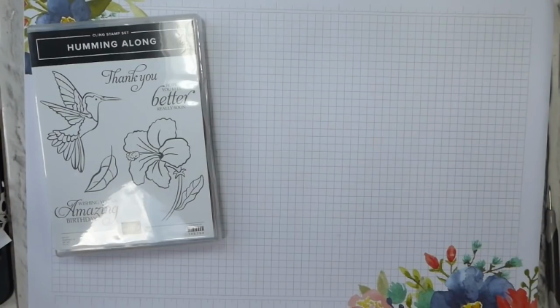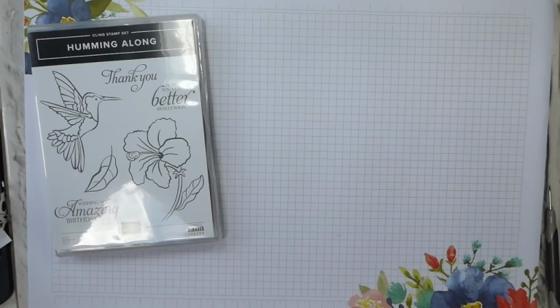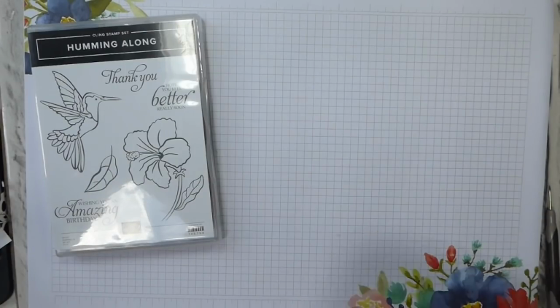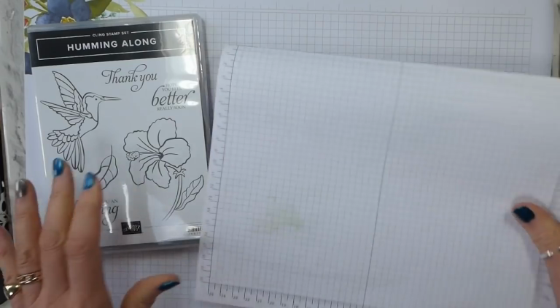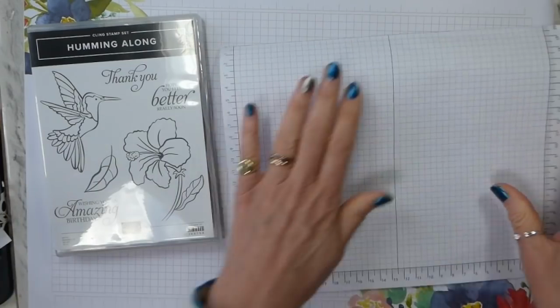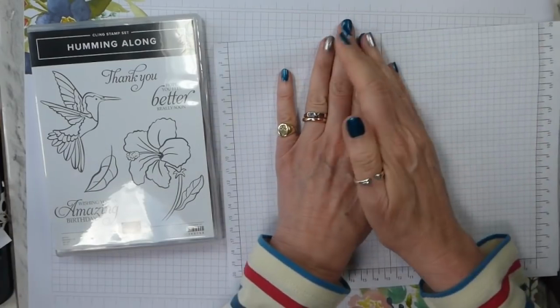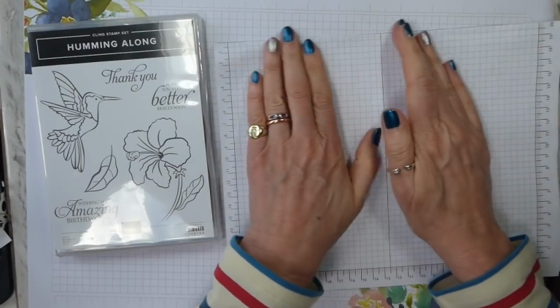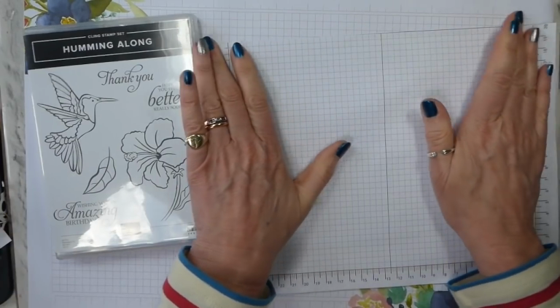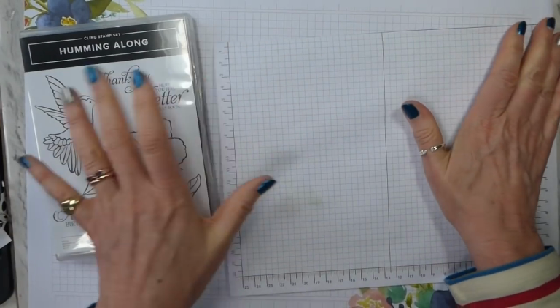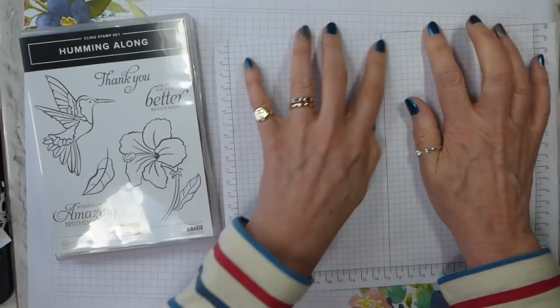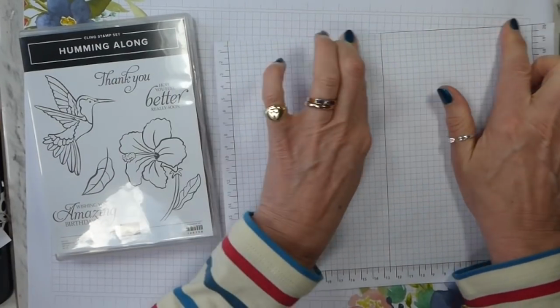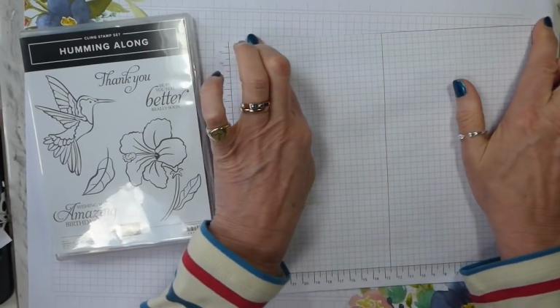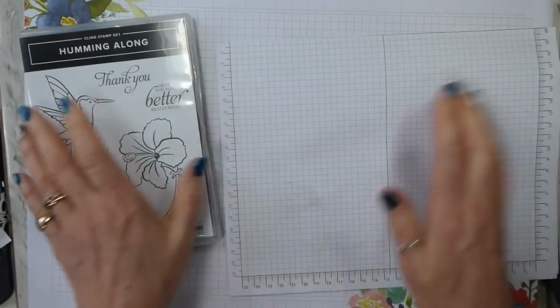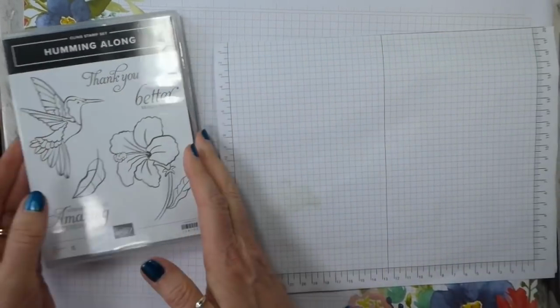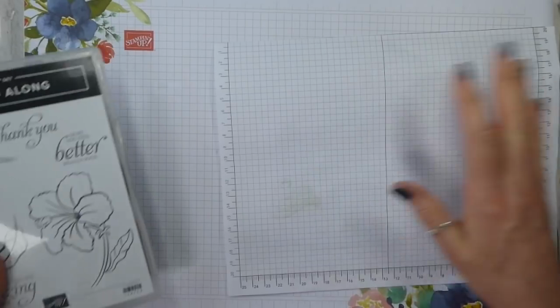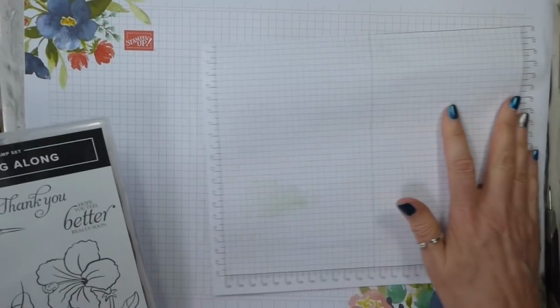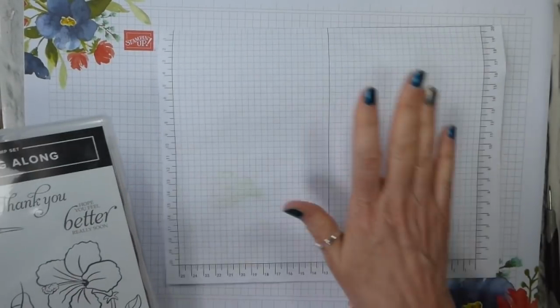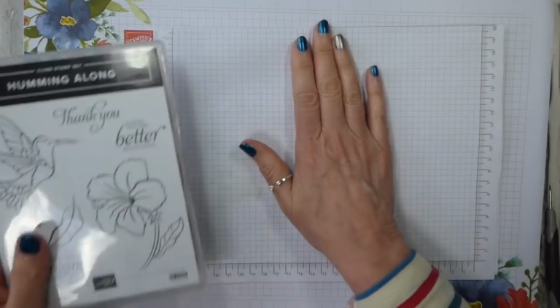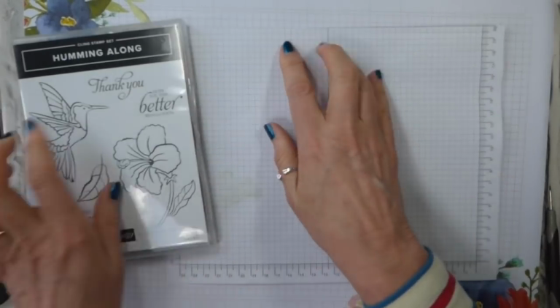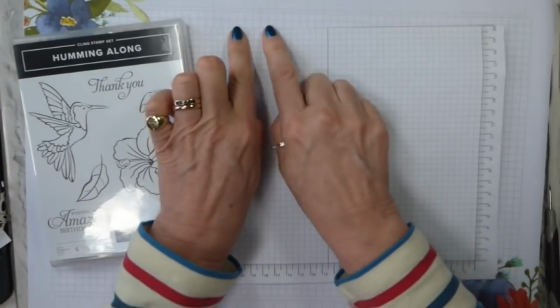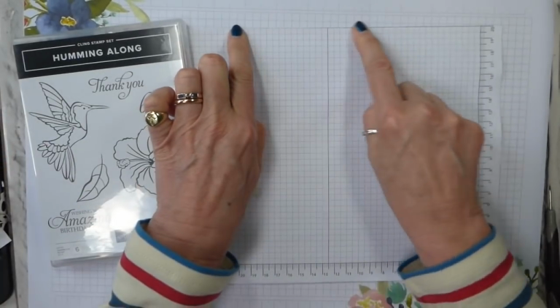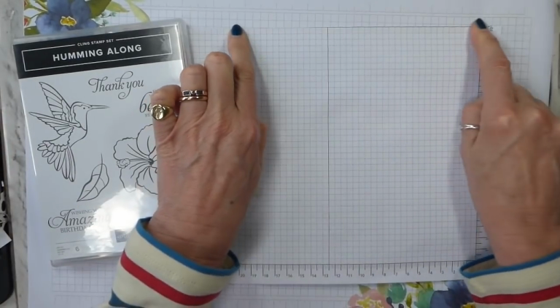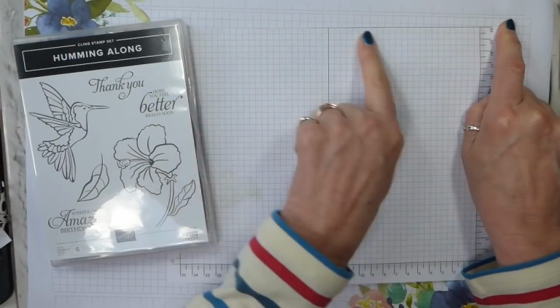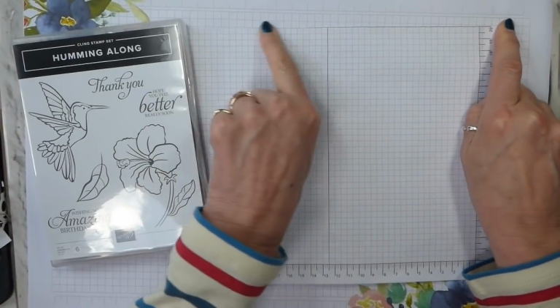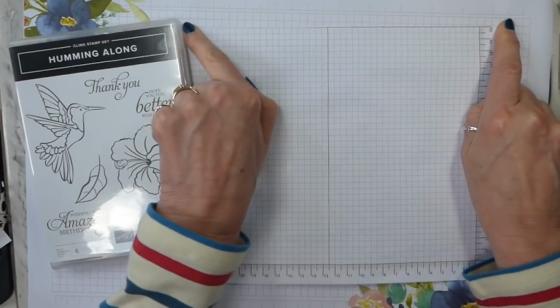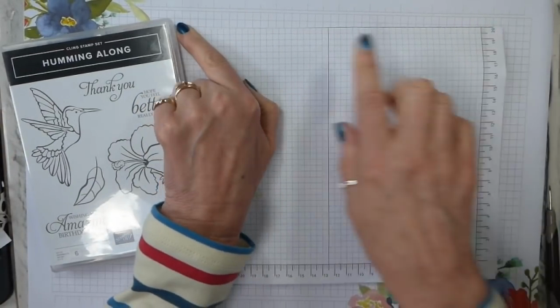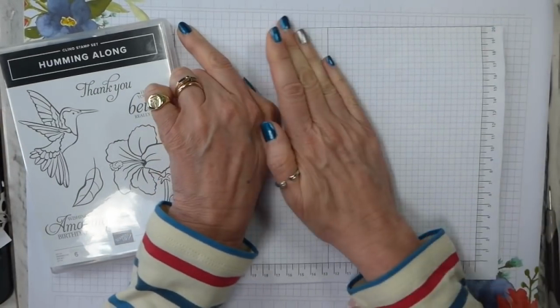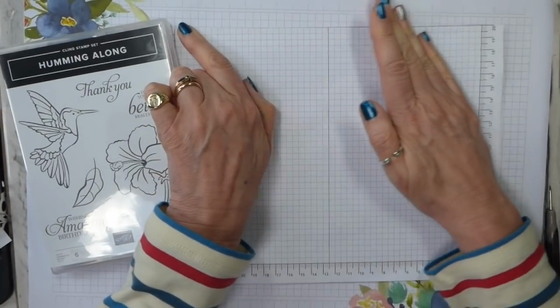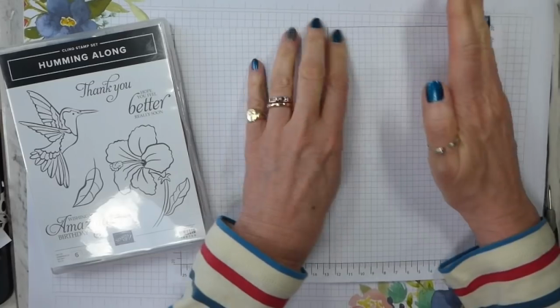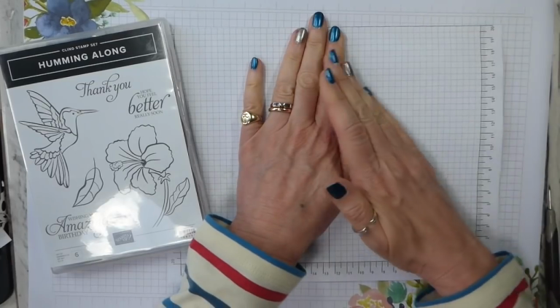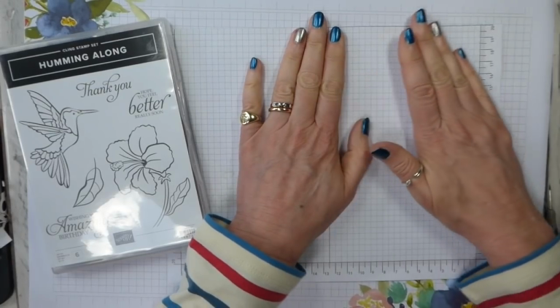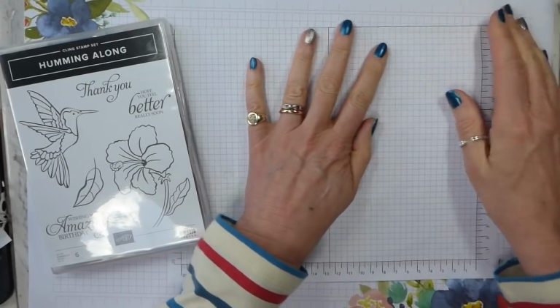So I'm going to start by protecting my lovely floral grid paper with a piece of grid paper that's really messy on the other side, but relatively clean on this side.